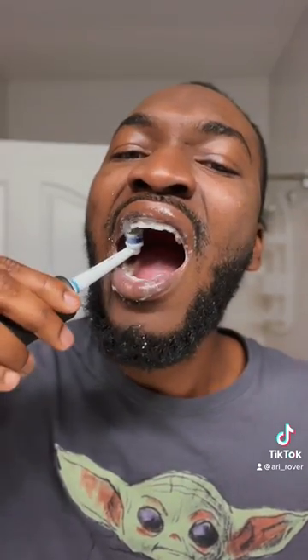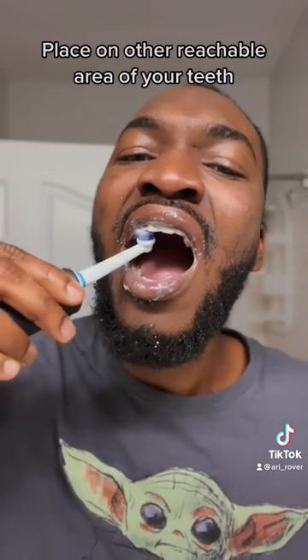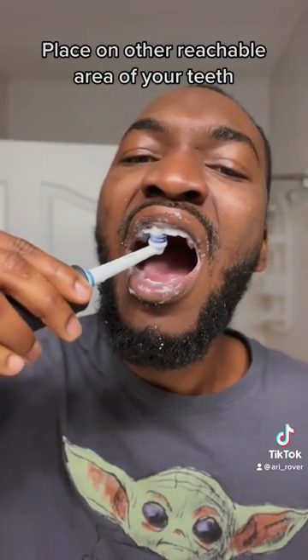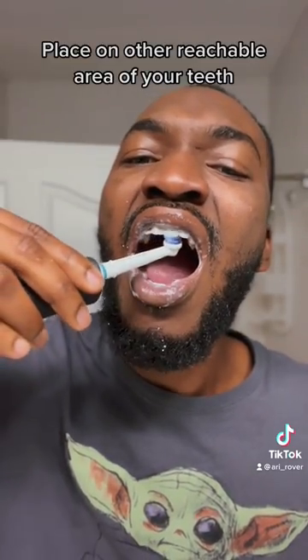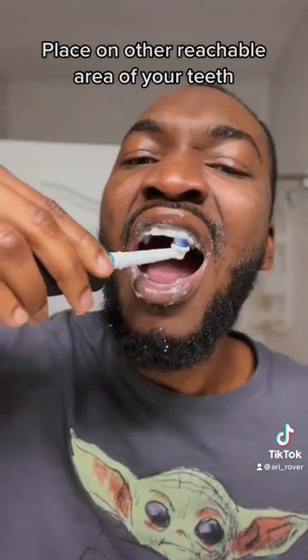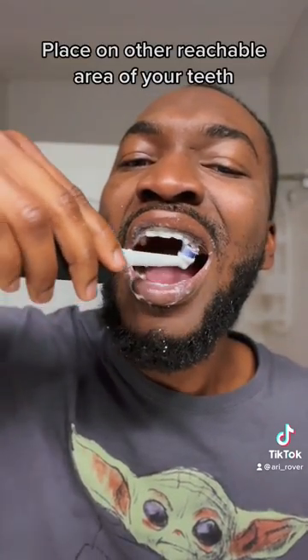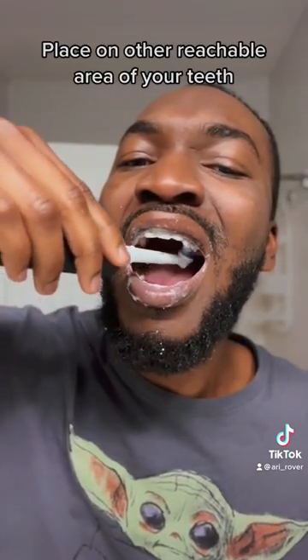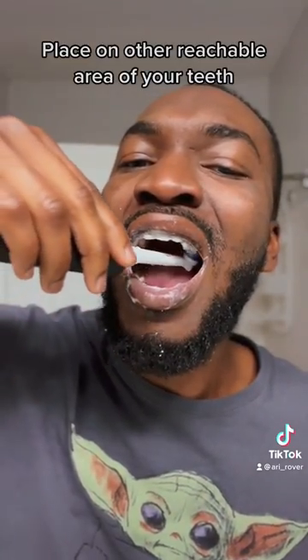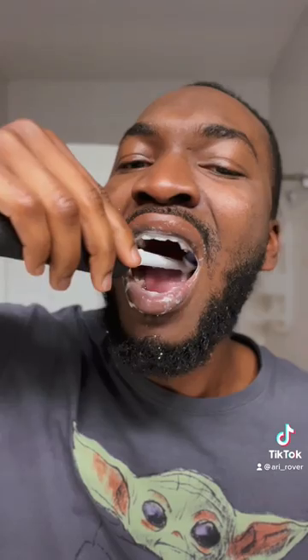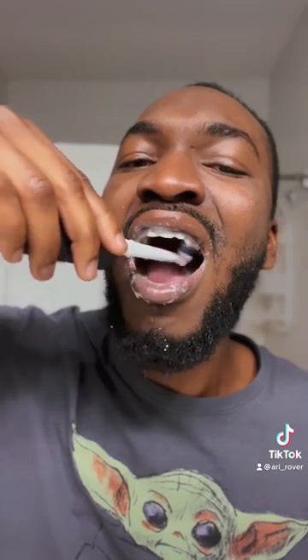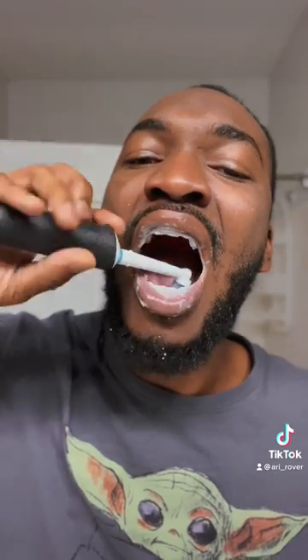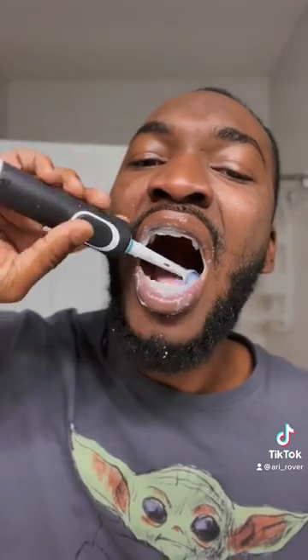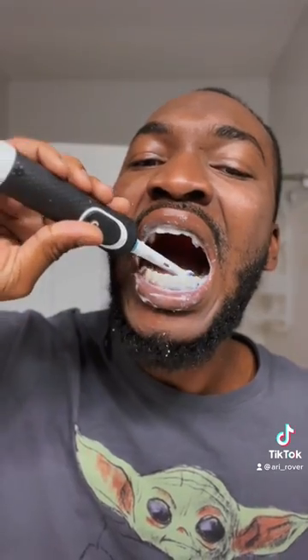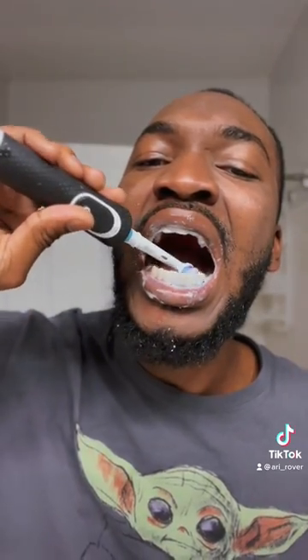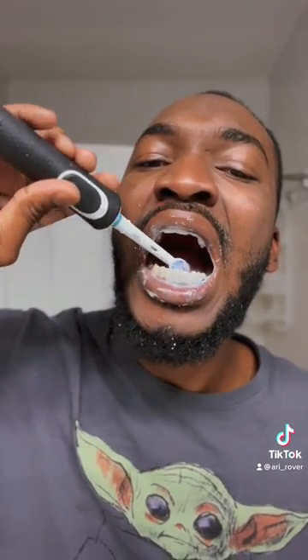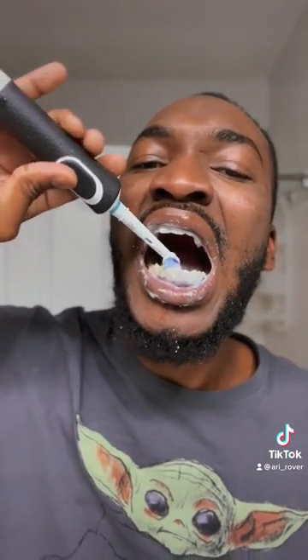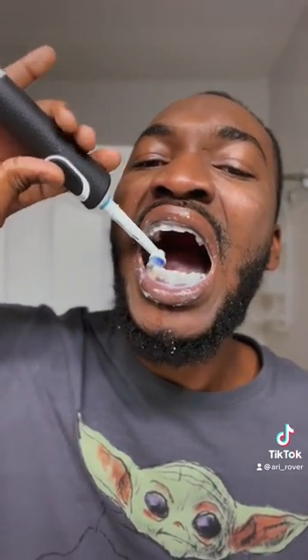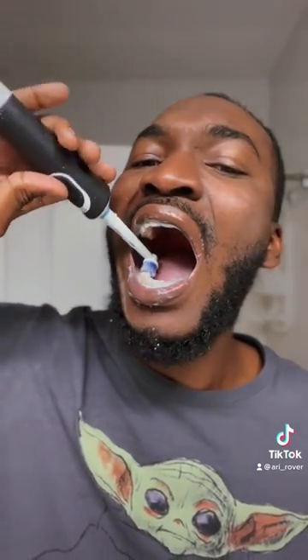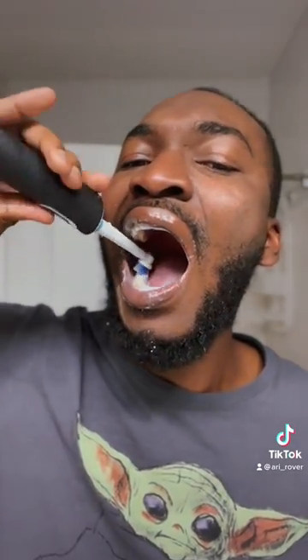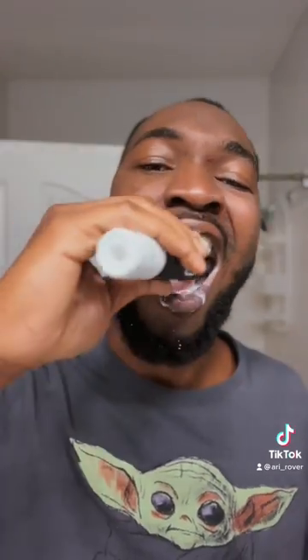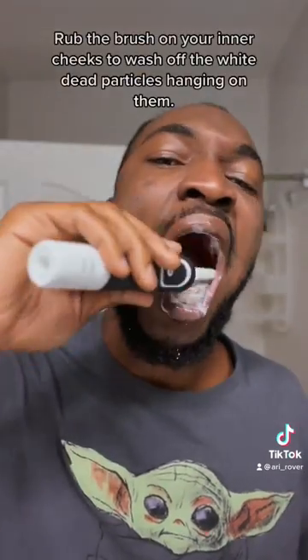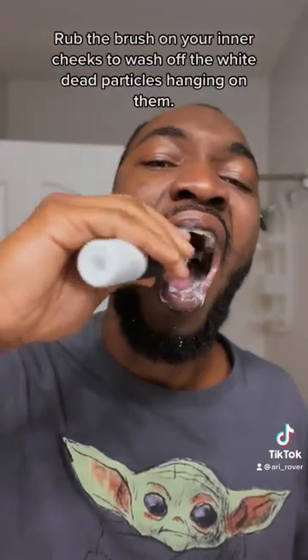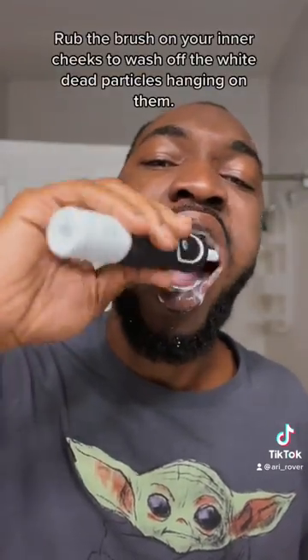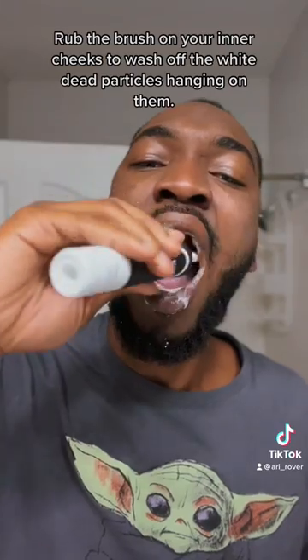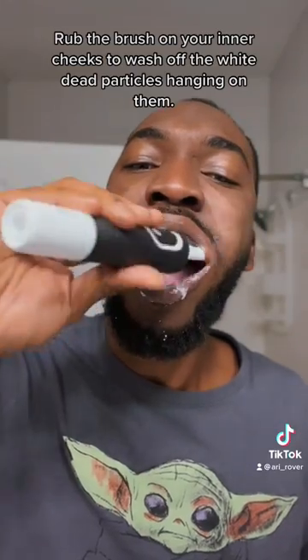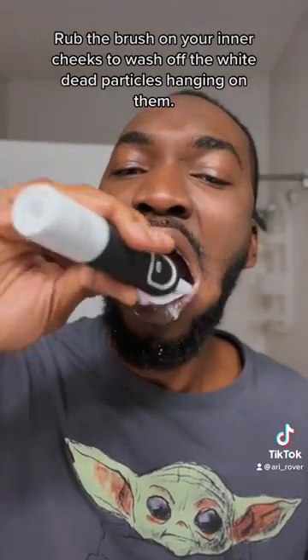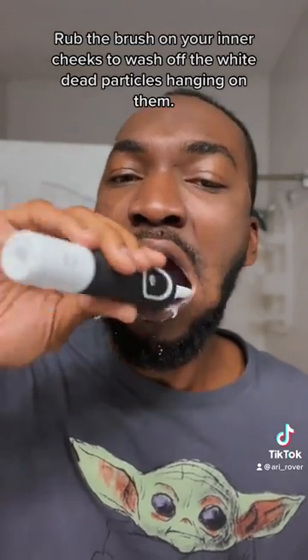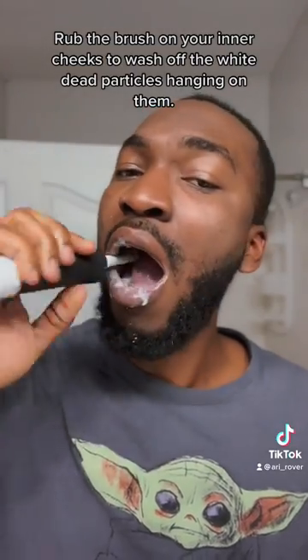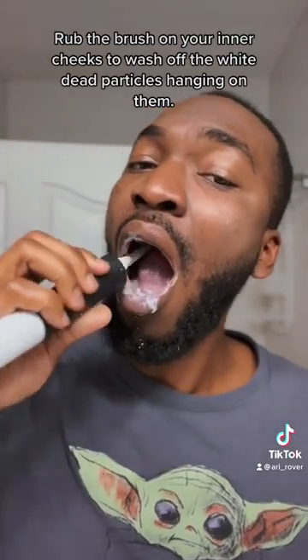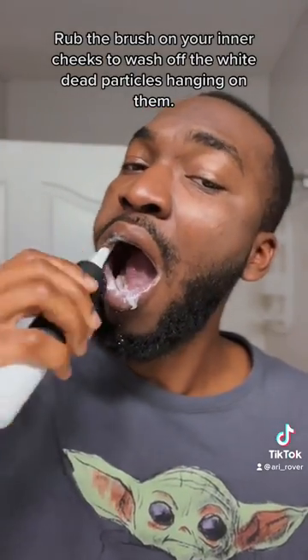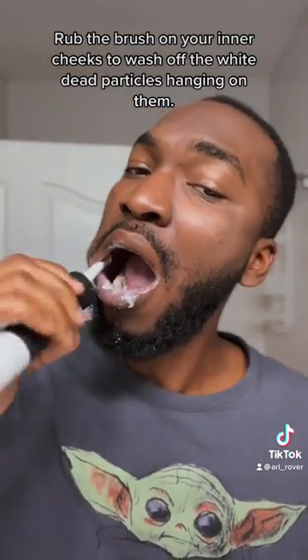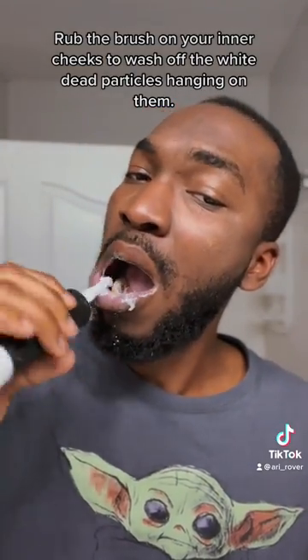Place the brush on other reachable areas of your teeth. Rub the brush on your inner cheeks to wash off the white dead particles hanging on them.